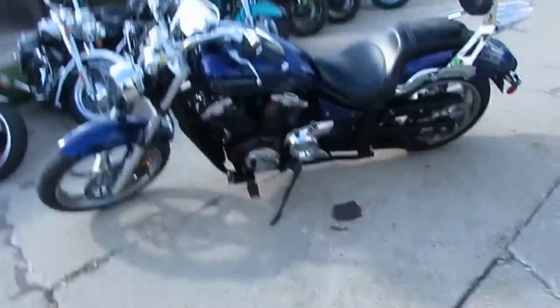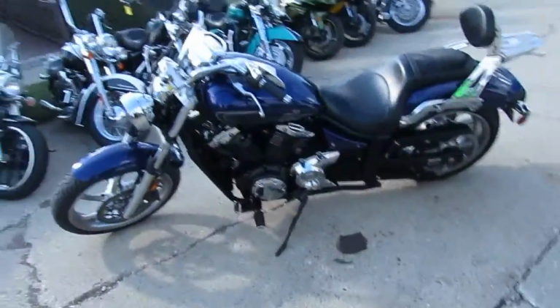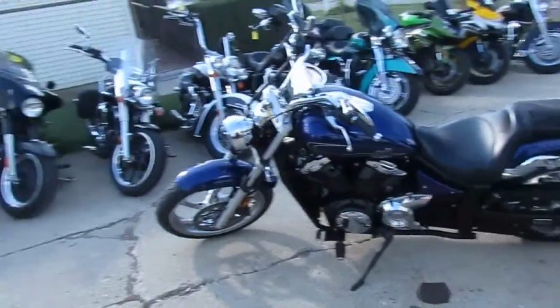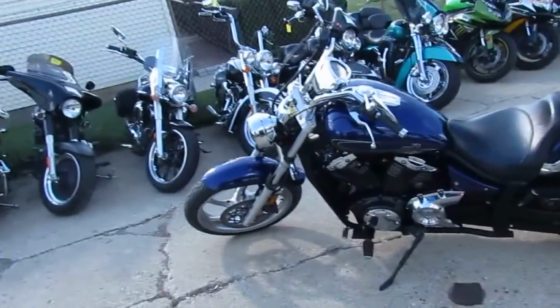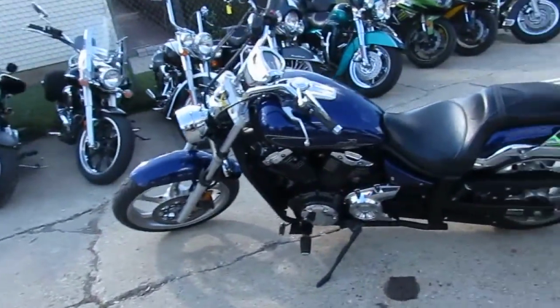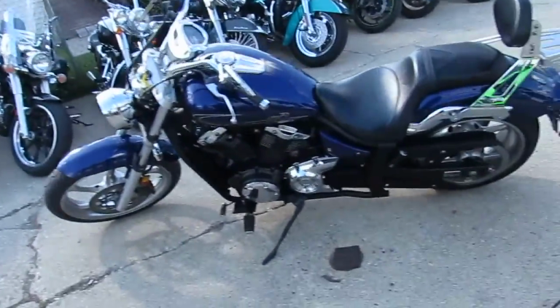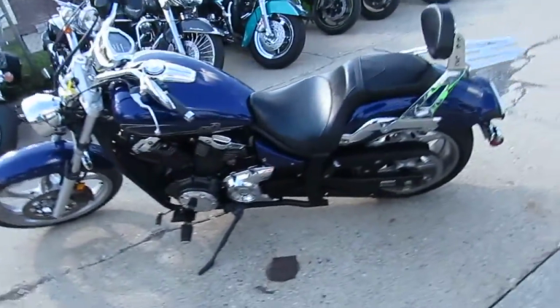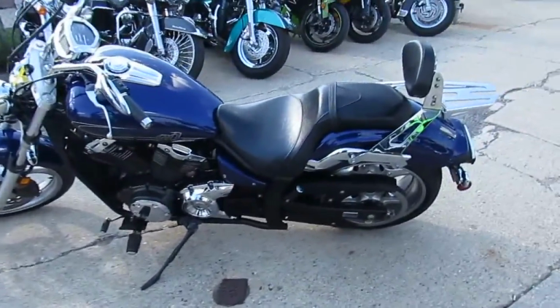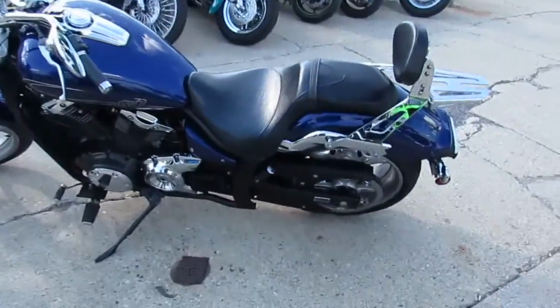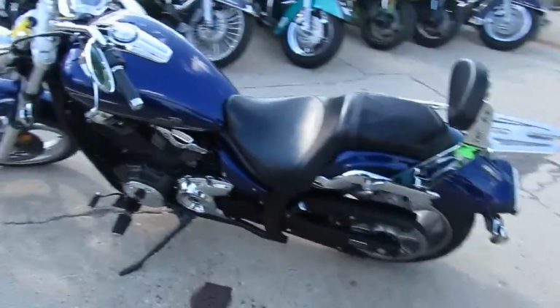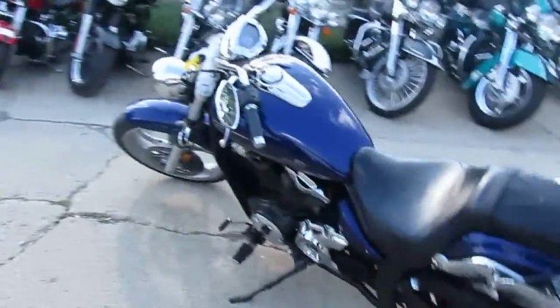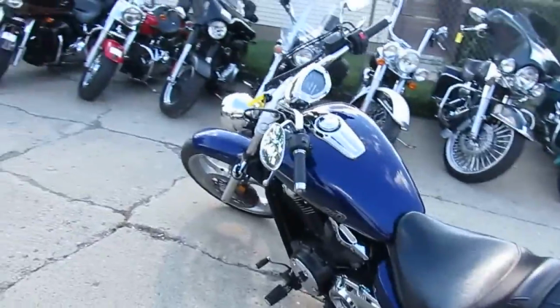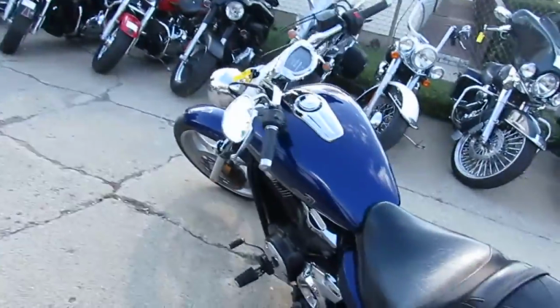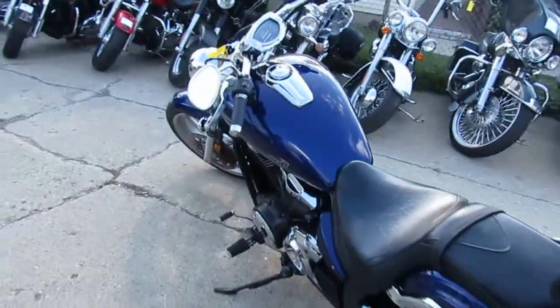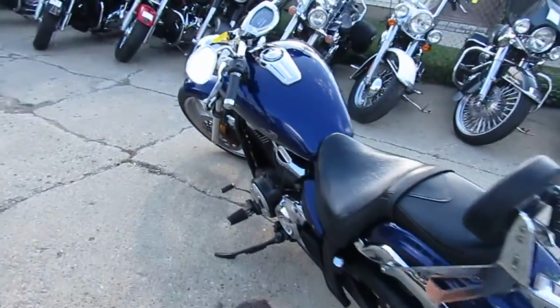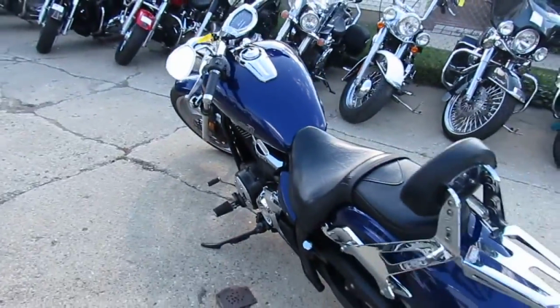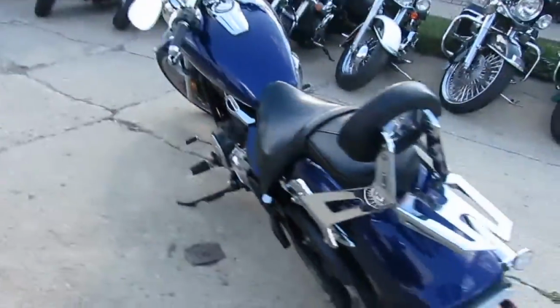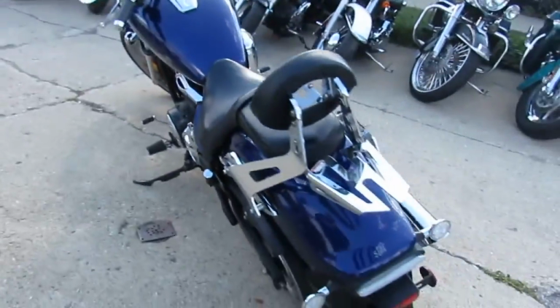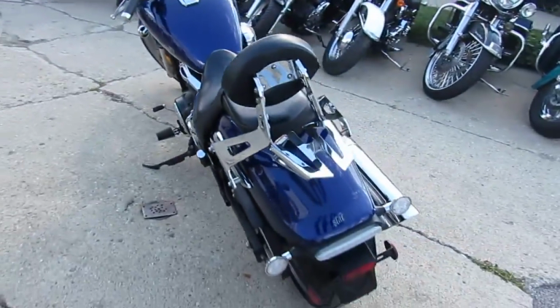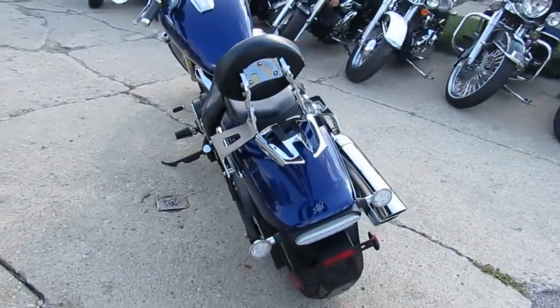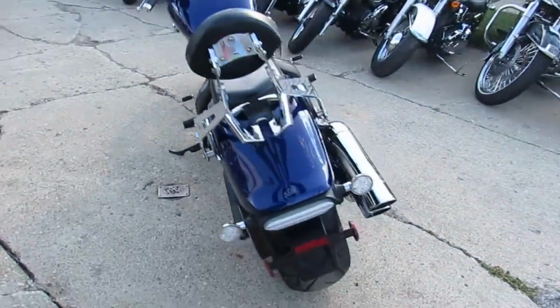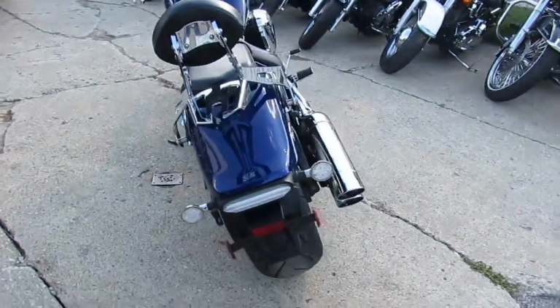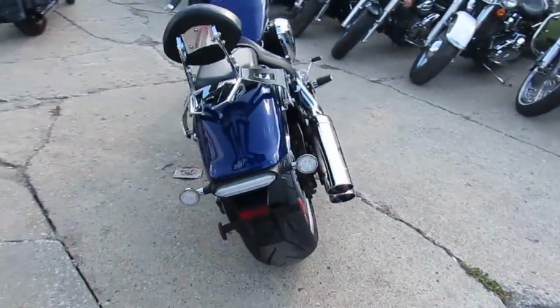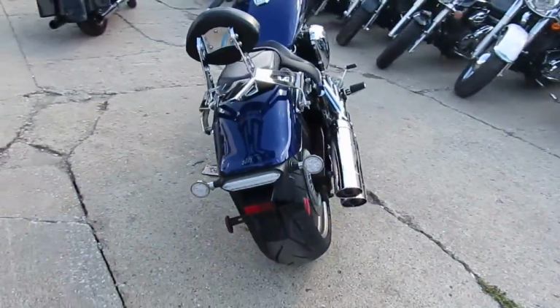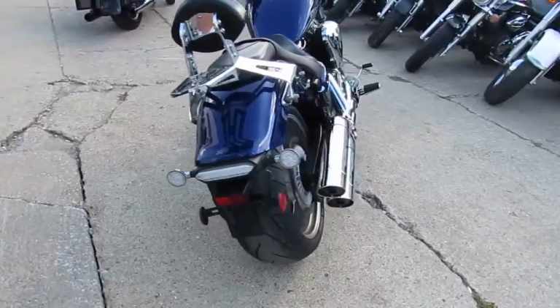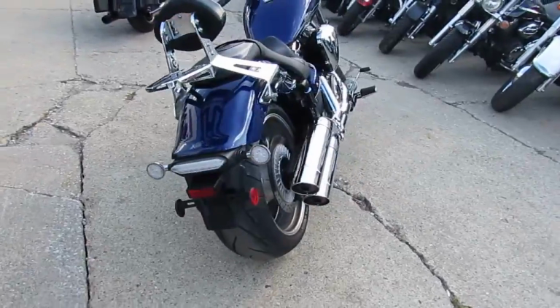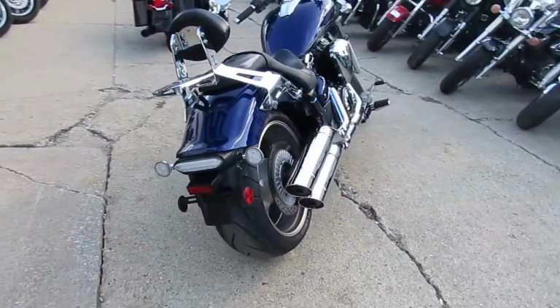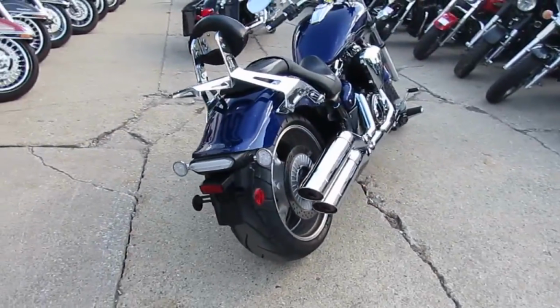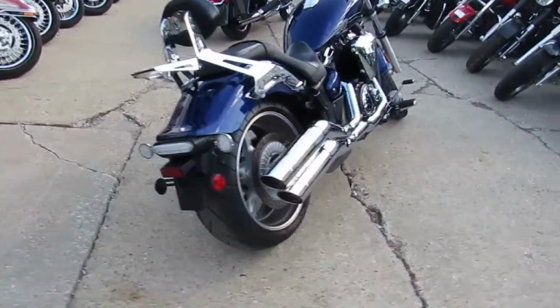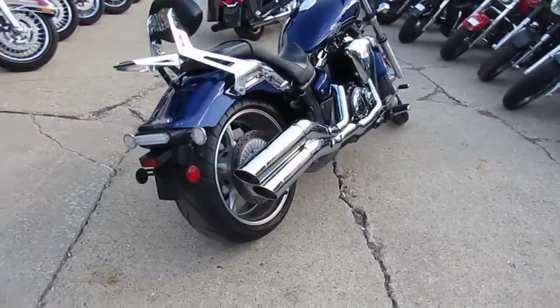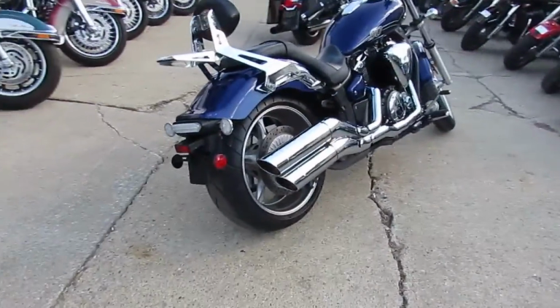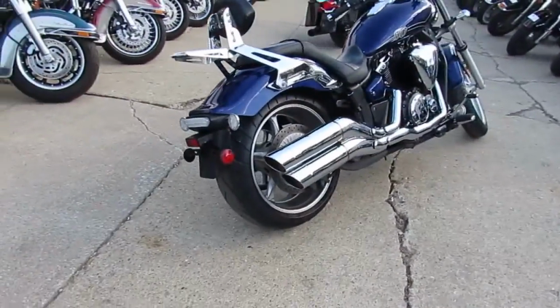Anybody looking for a big bore street bike, this is it. It's a 2016 Yamaha Striker, 1,300 cc's. This bike only has 10,092 miles. As you can see in the video, it's all stock, no modifications.